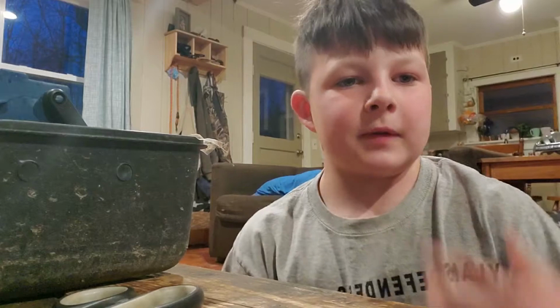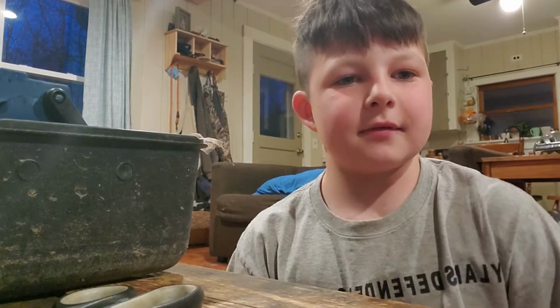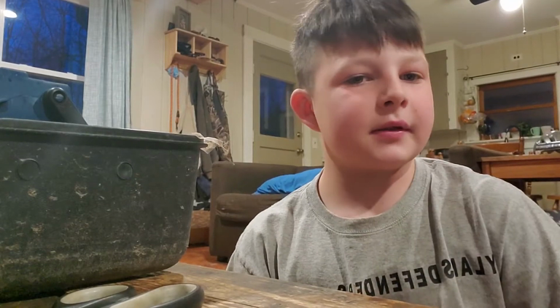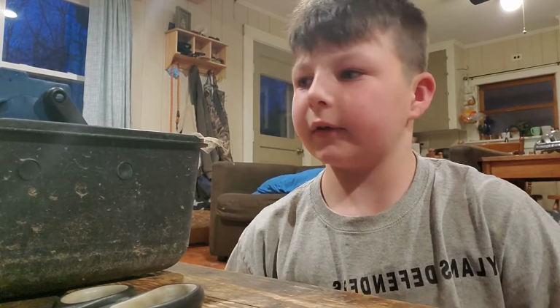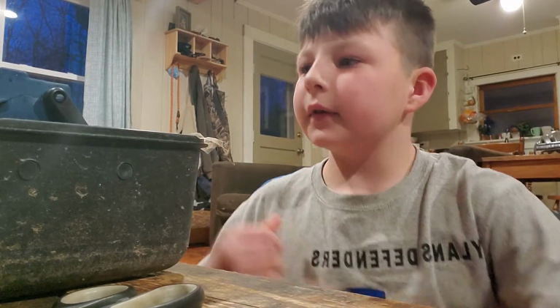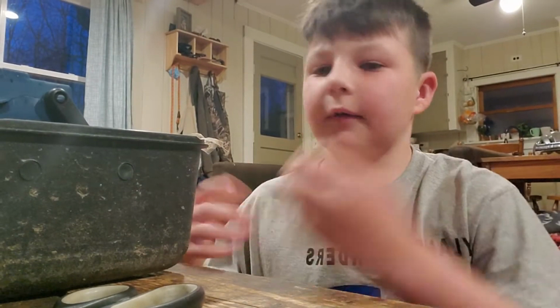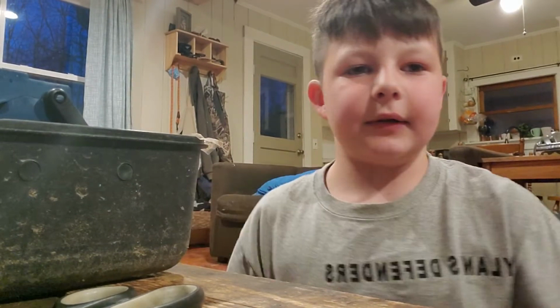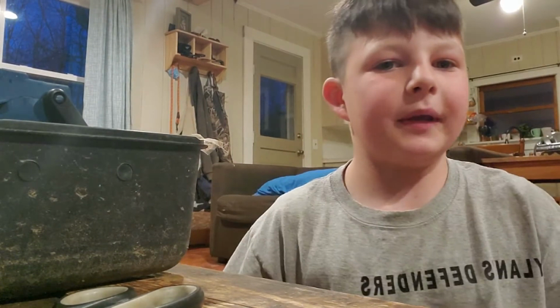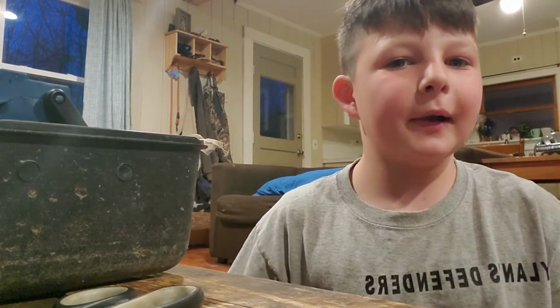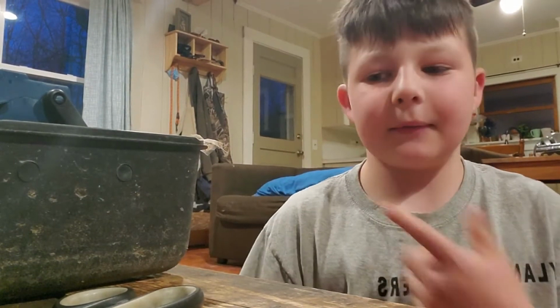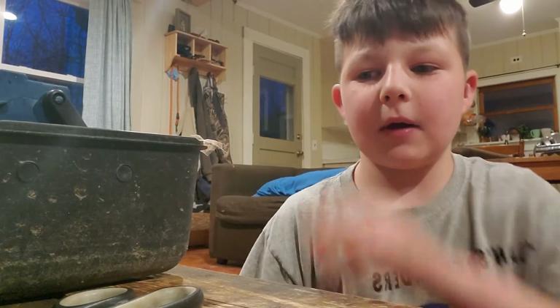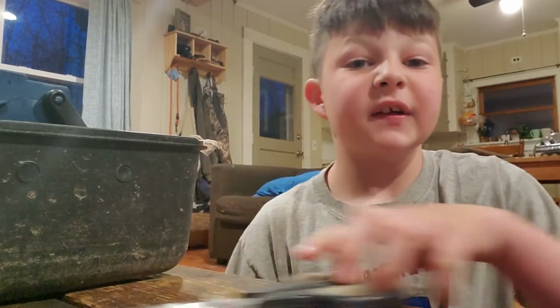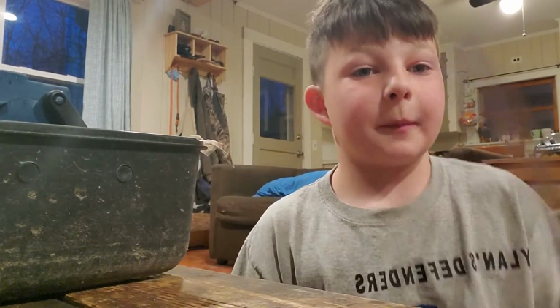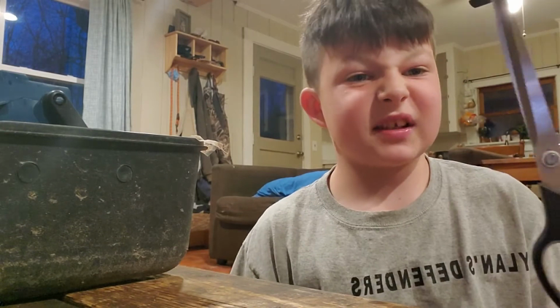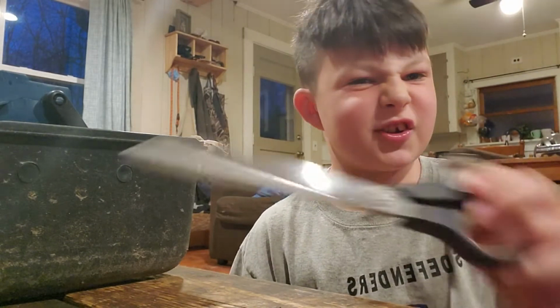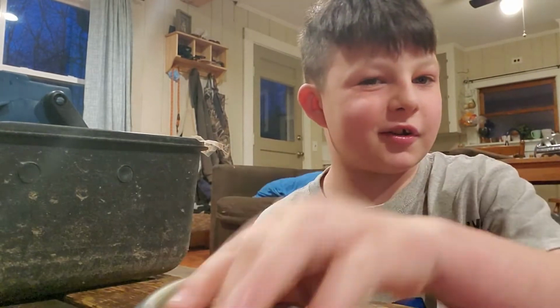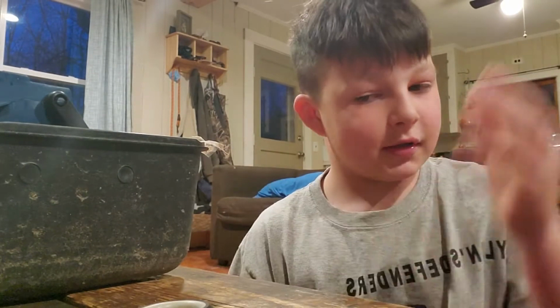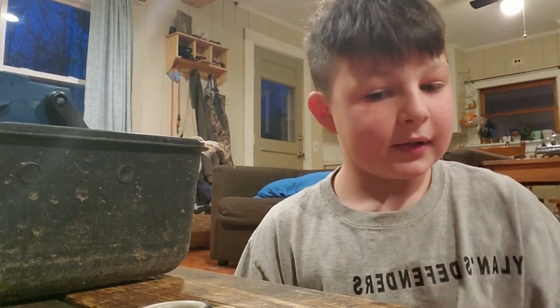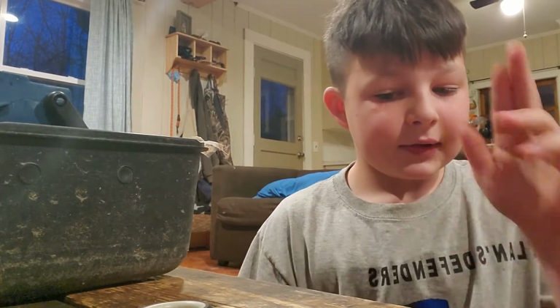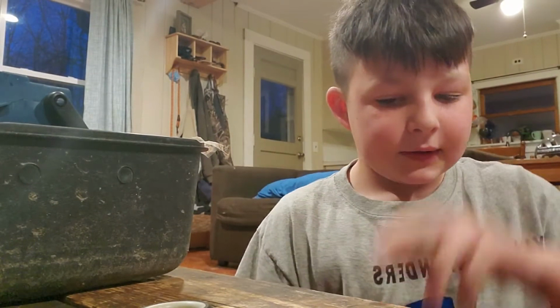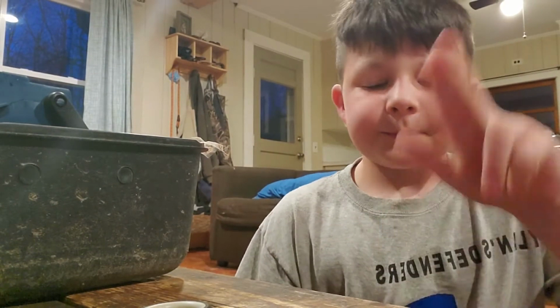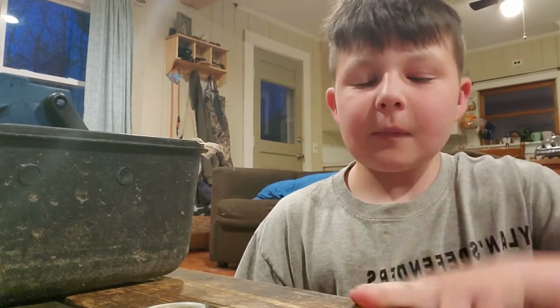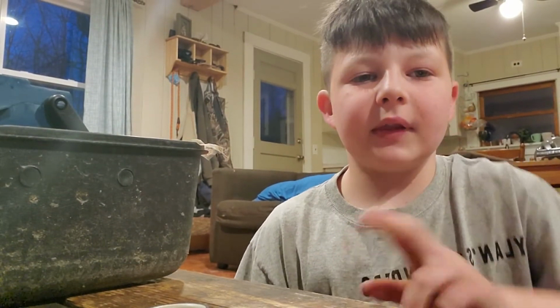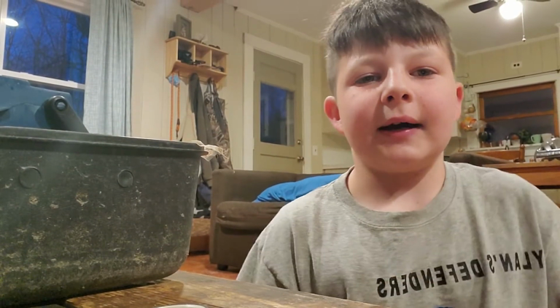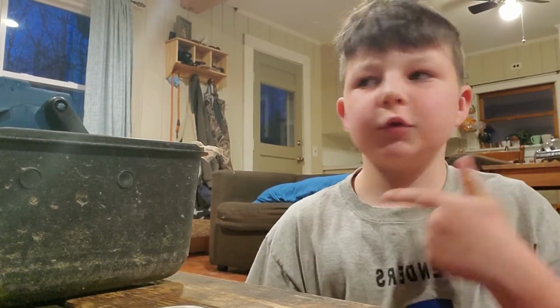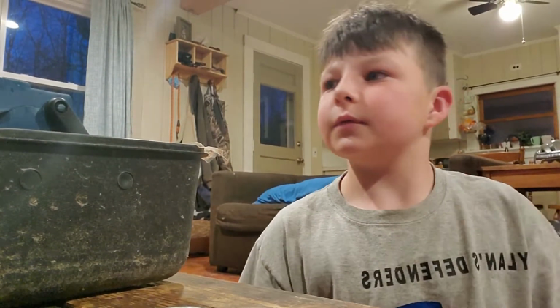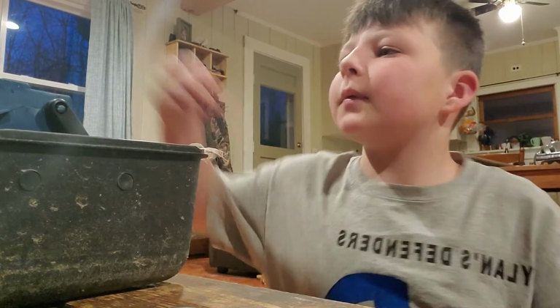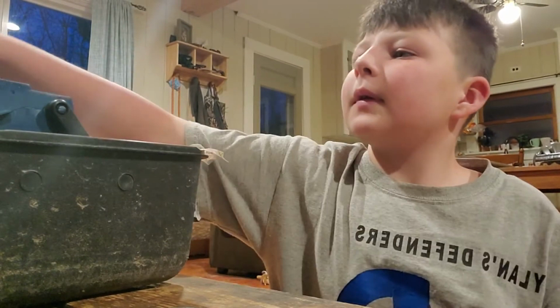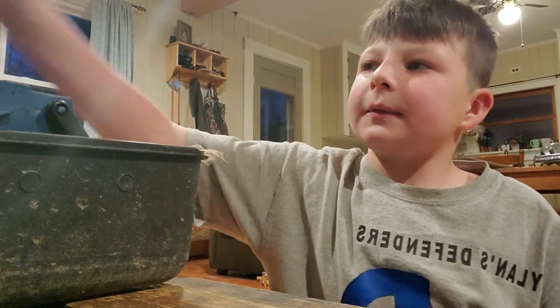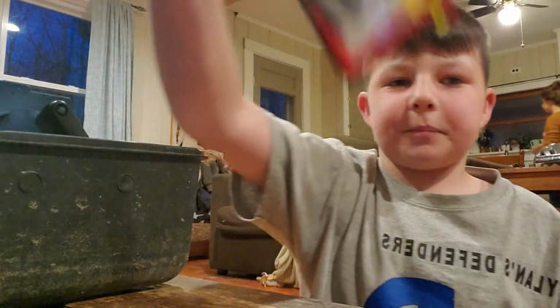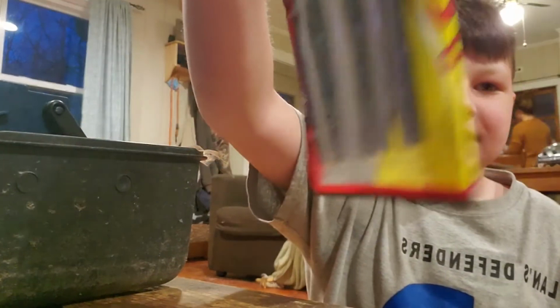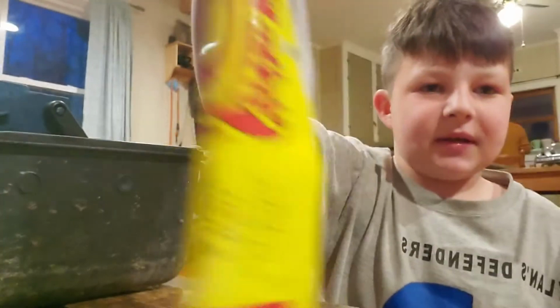What's up guys, welcome back to the channel. Today we're making a homemade lure. I got my tackle box and a pair of scissors to cut open the packs of baits.